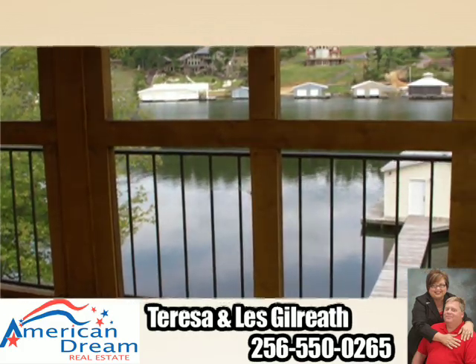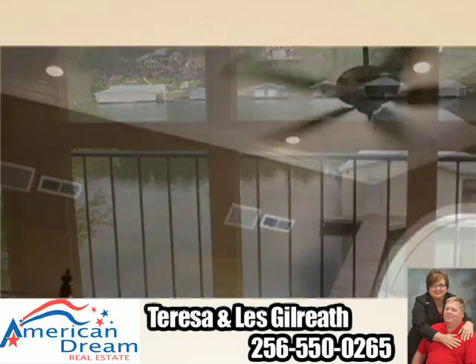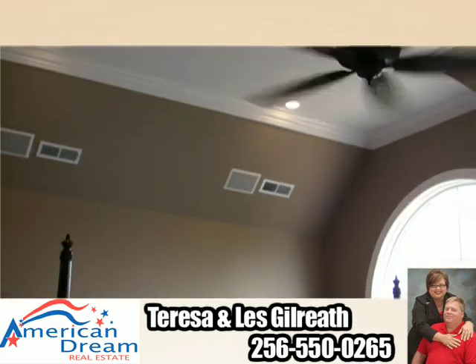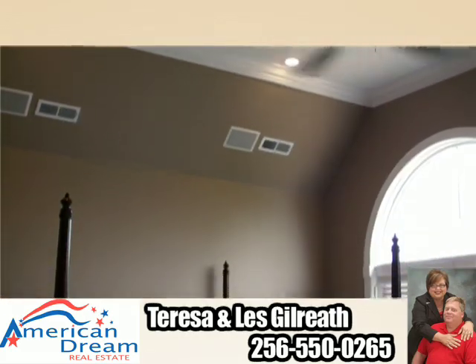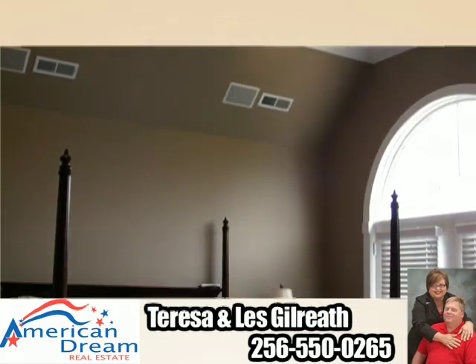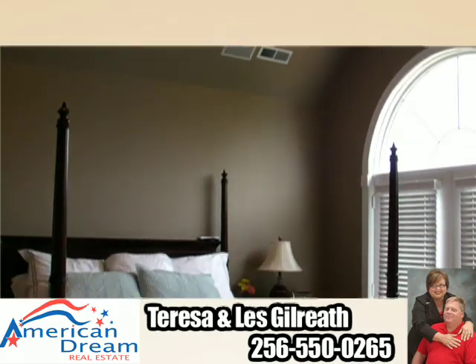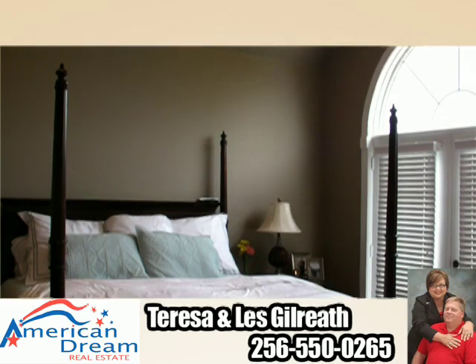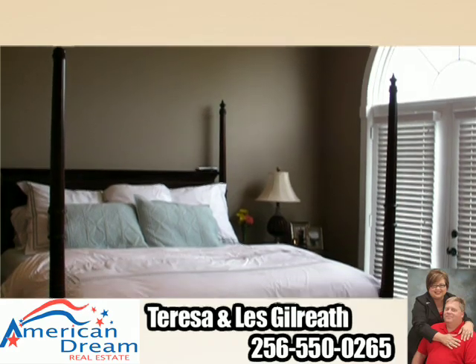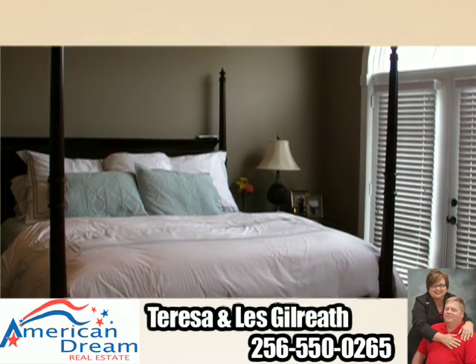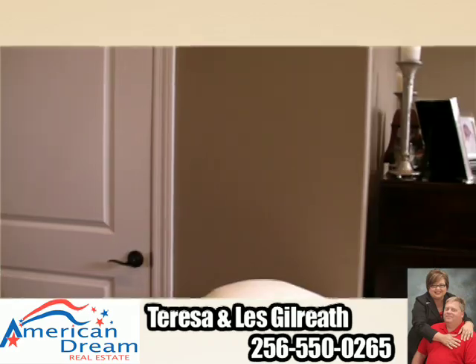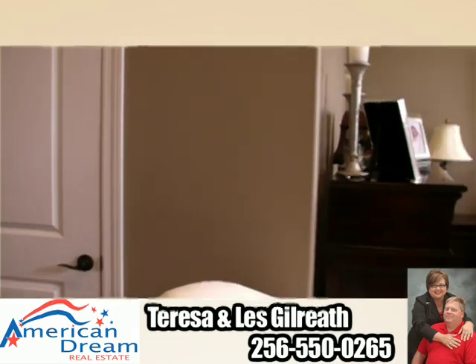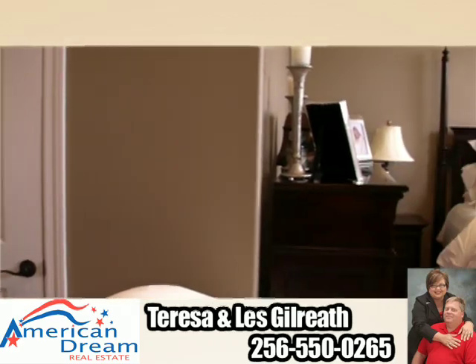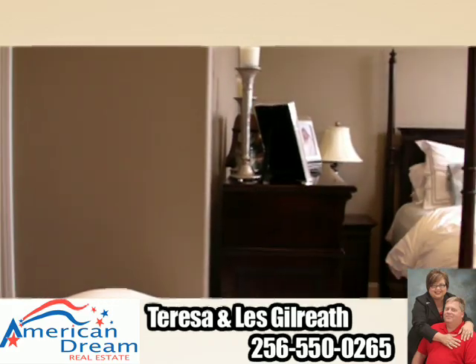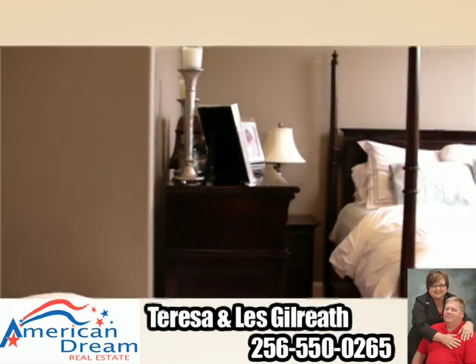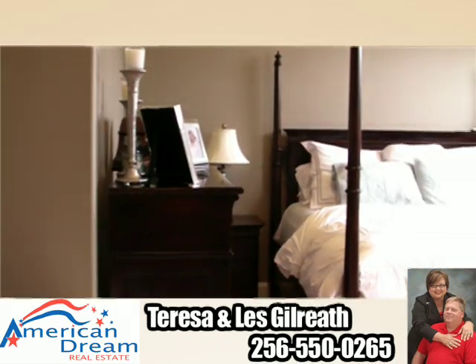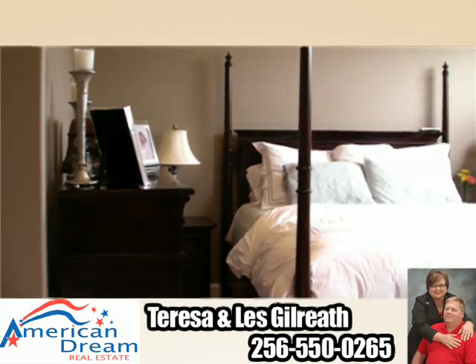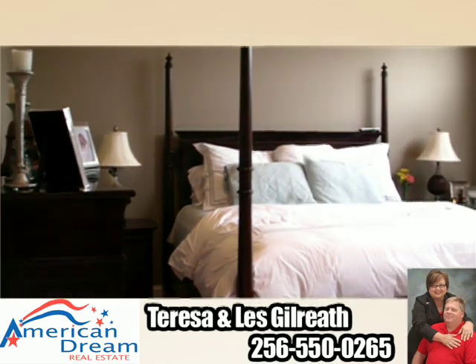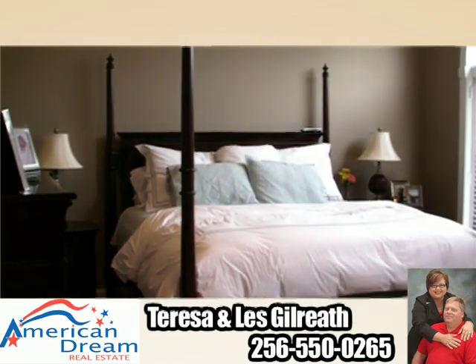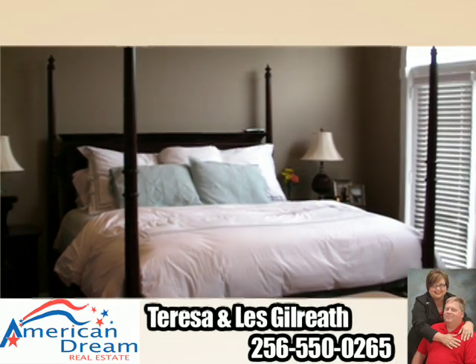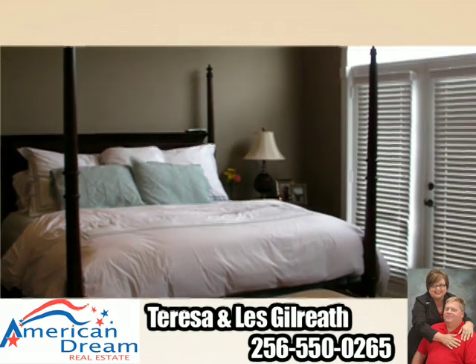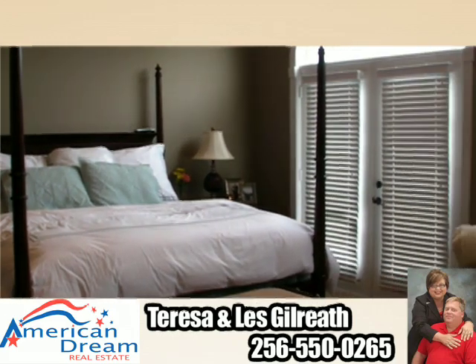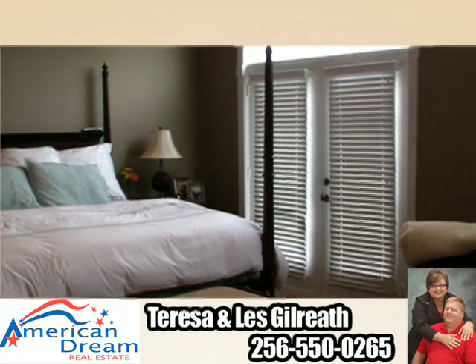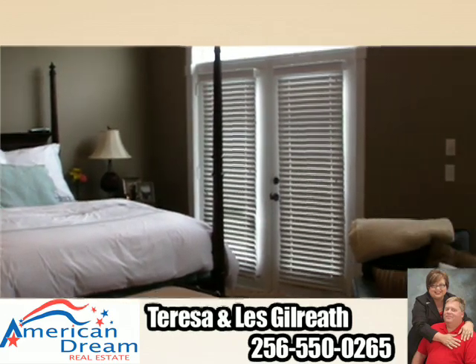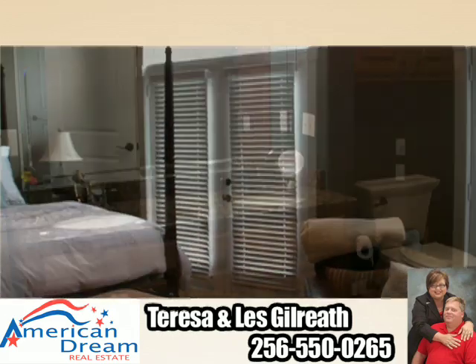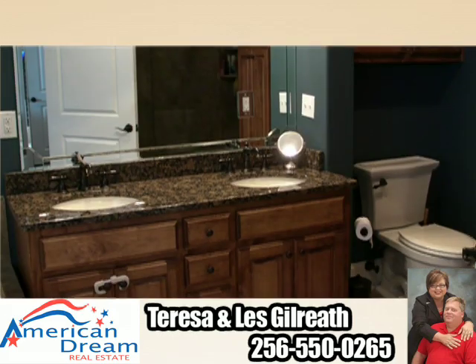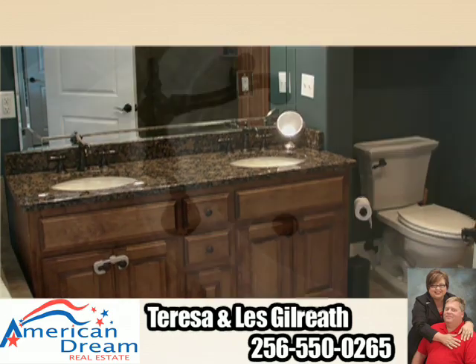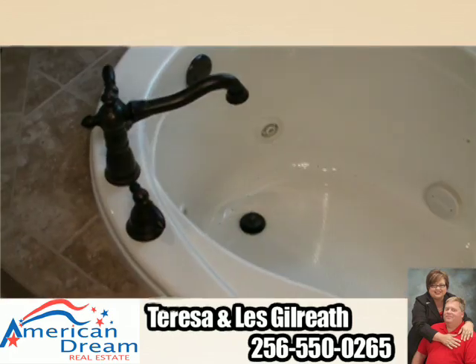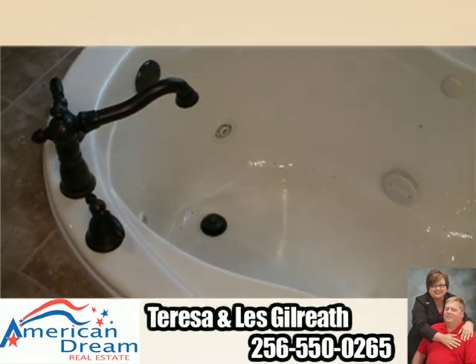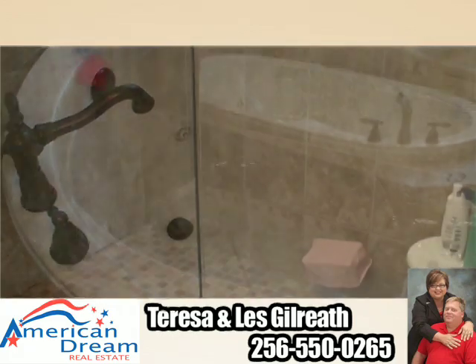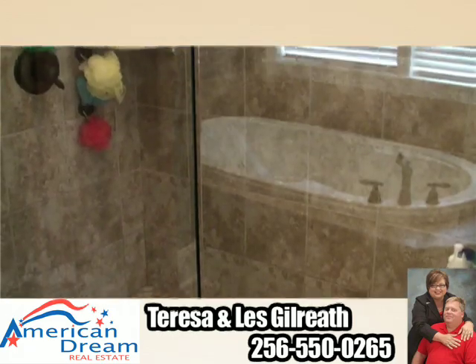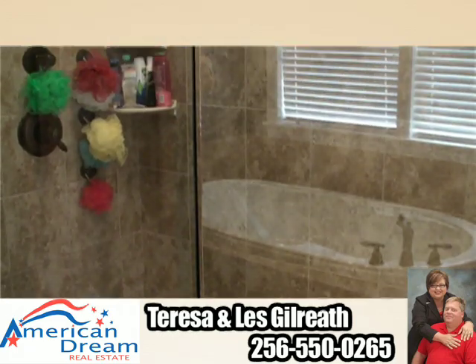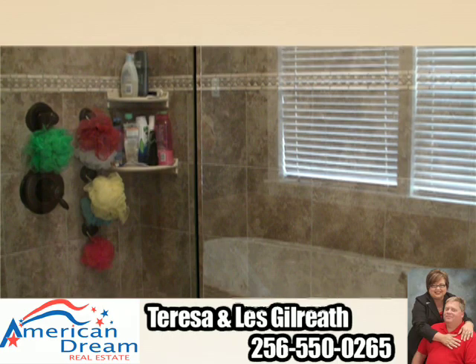The master bedroom is located upstairs, complete with a walk-in closet, vaulted ceiling, and a balcony of its own. The master bath features his and her sinks, a jacuzzi tub, and a walk-in tile shower.